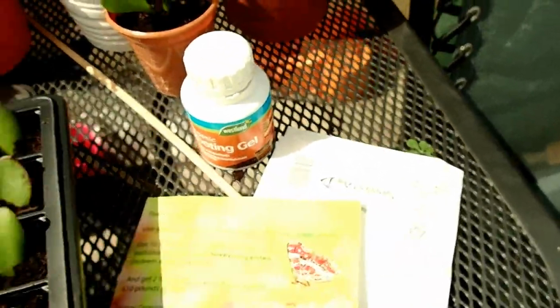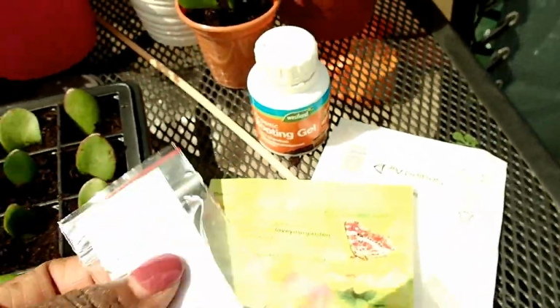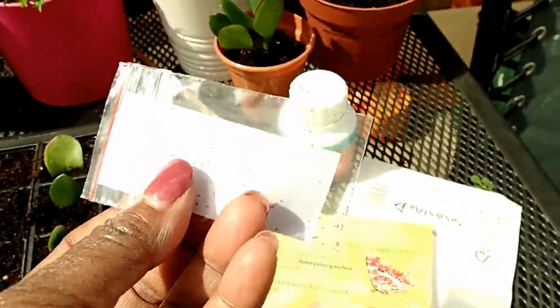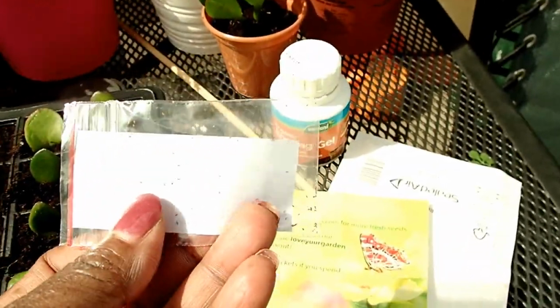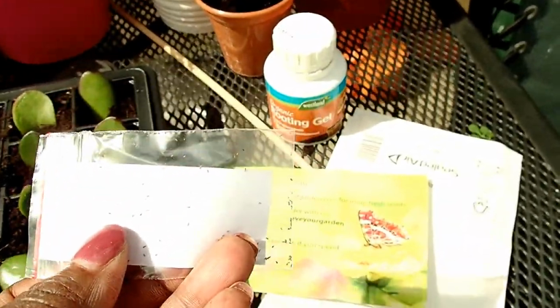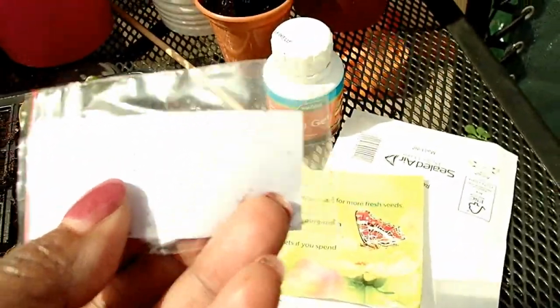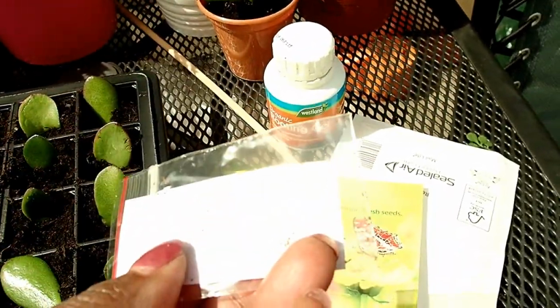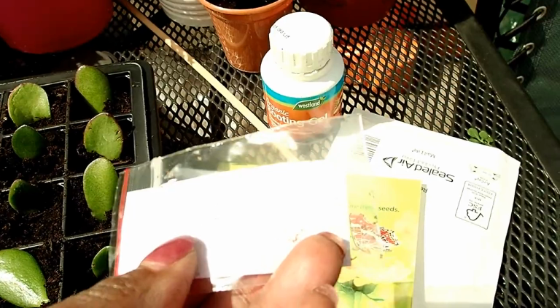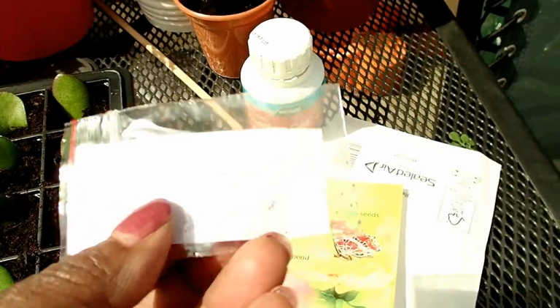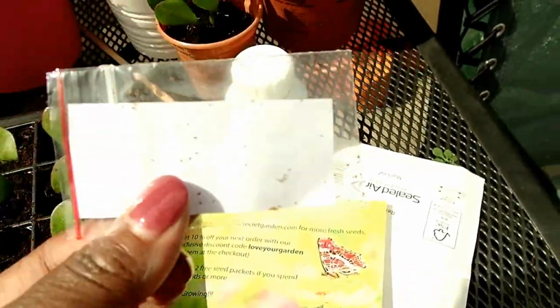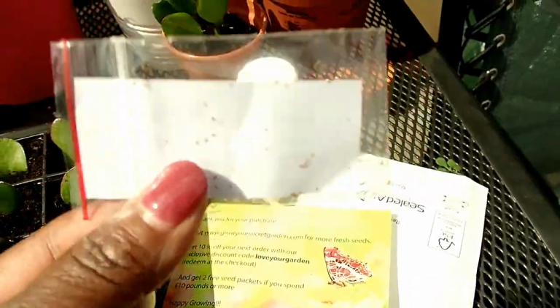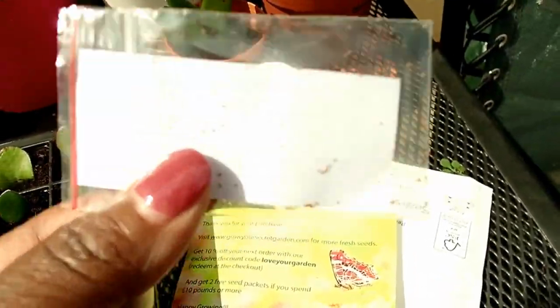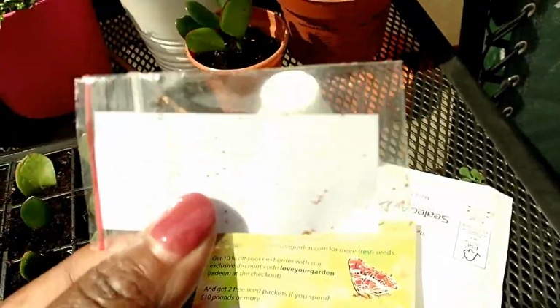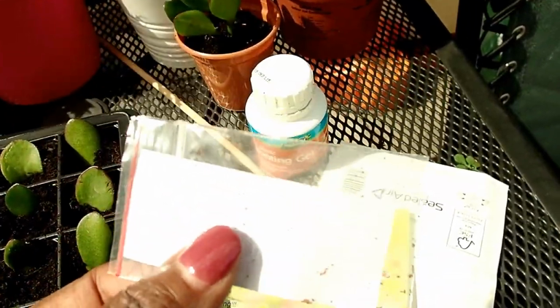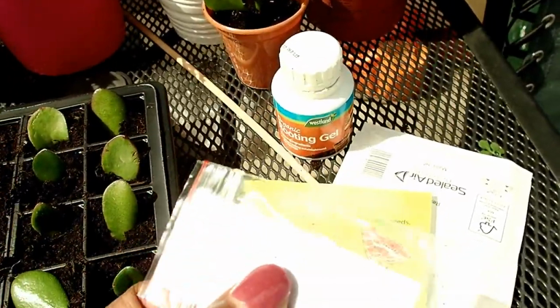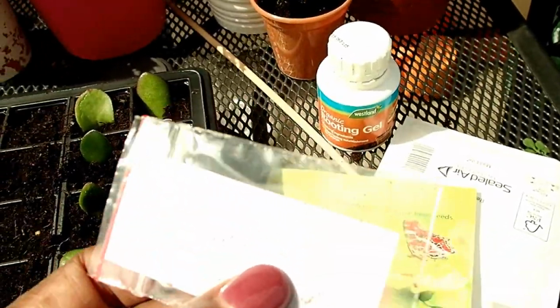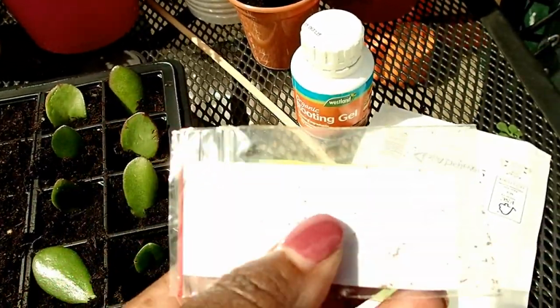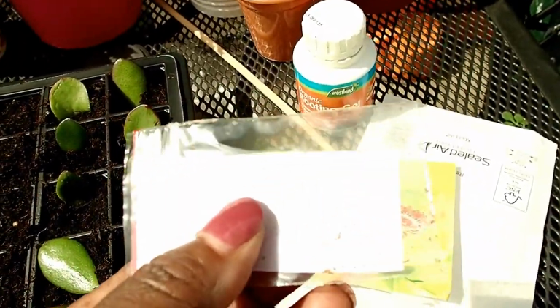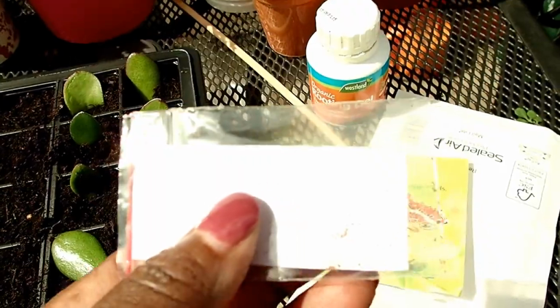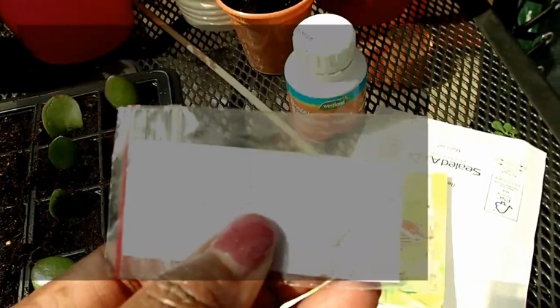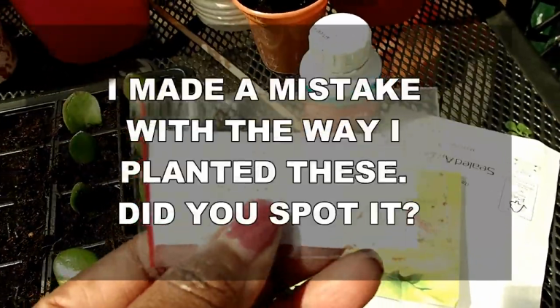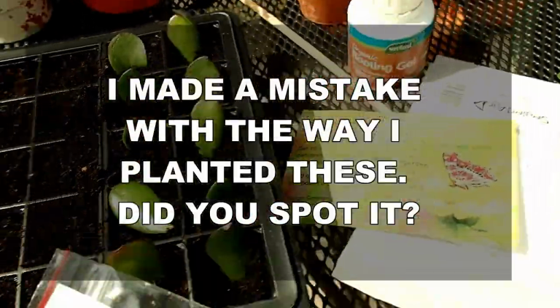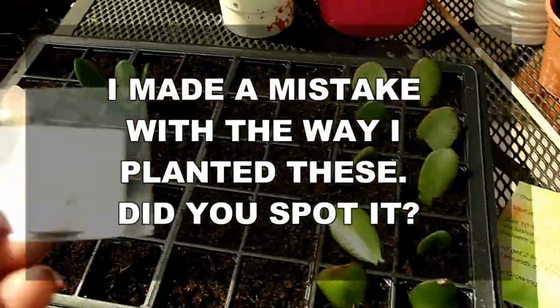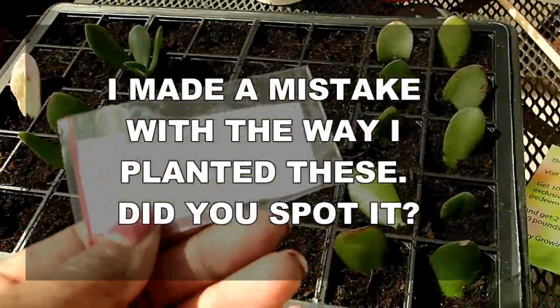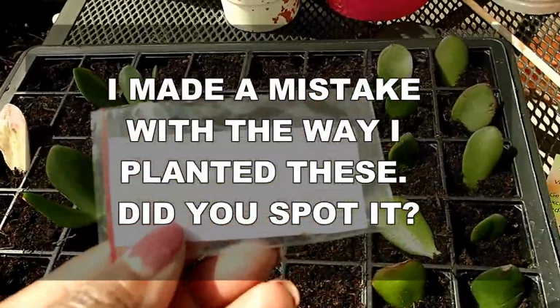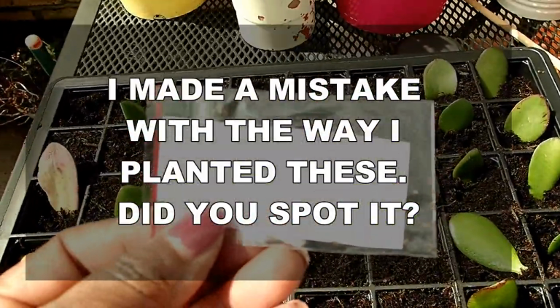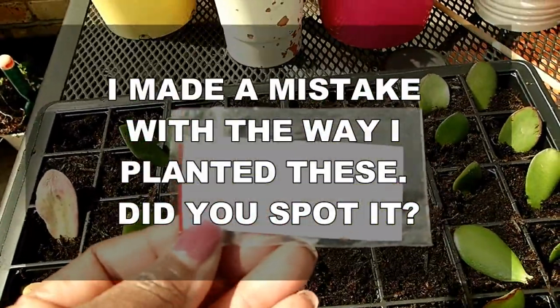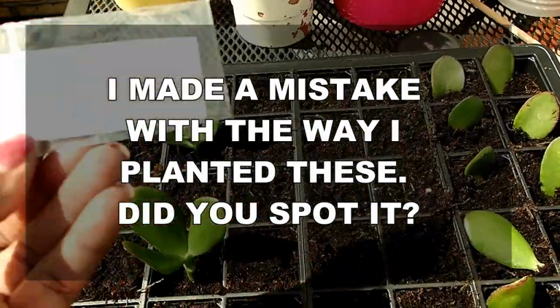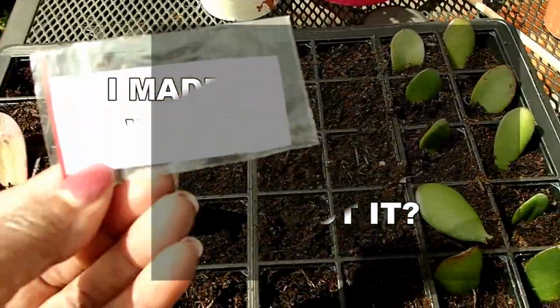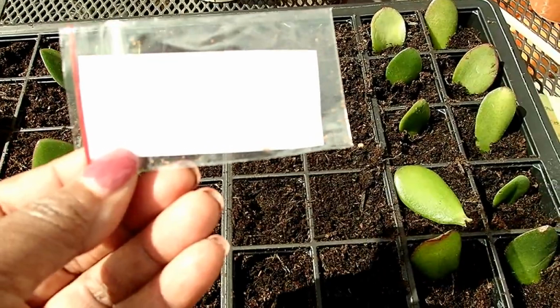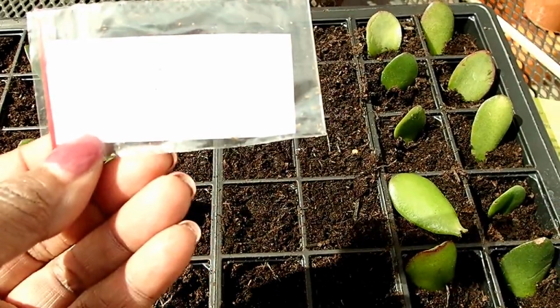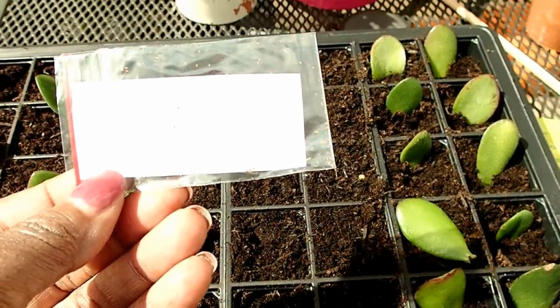The seller sent me the seeds and I didn't receive them on time, so he sent another set. I've got two sets now and he said I should just keep the extra one. So I'm going to plant them and we'll see how long it takes them to grow.